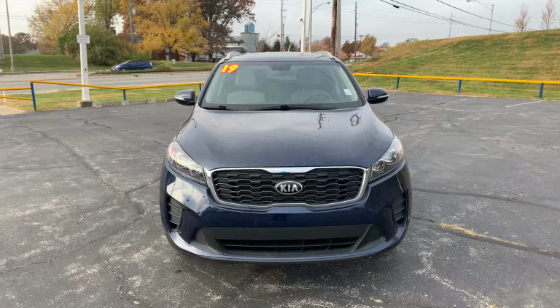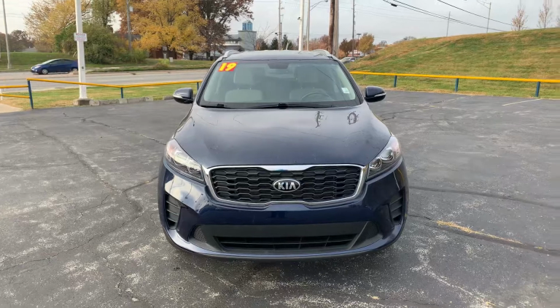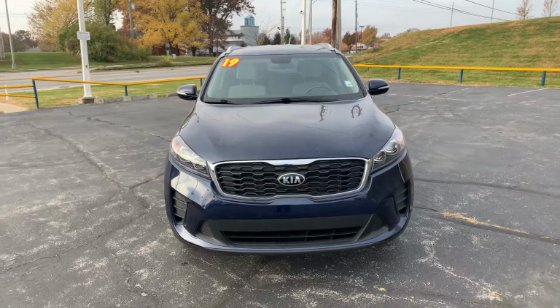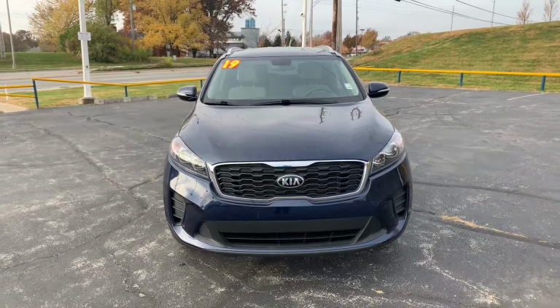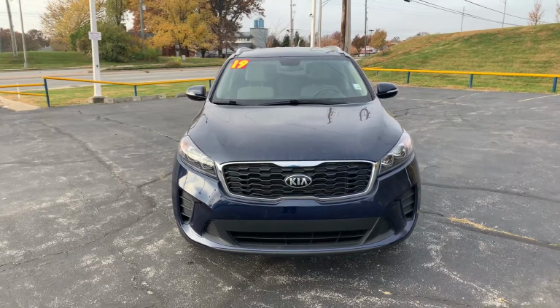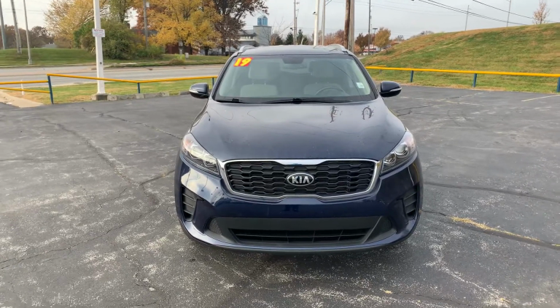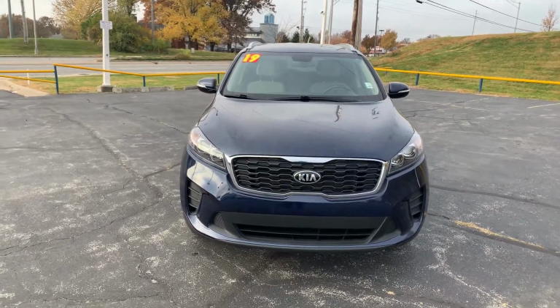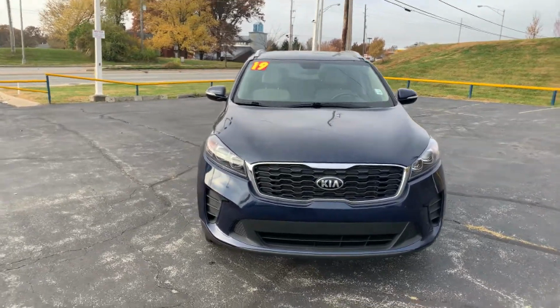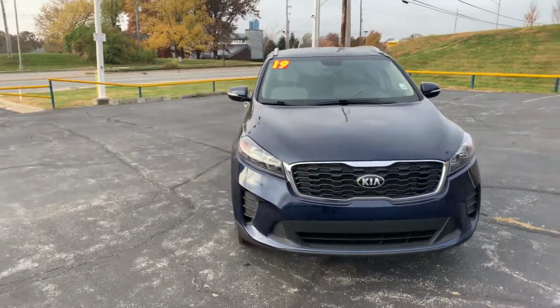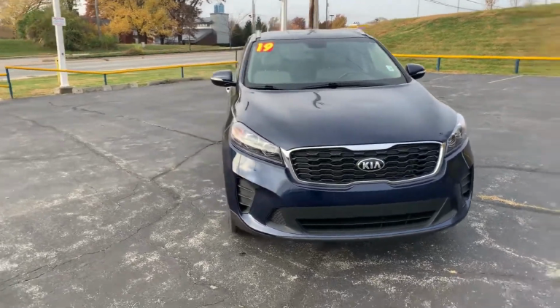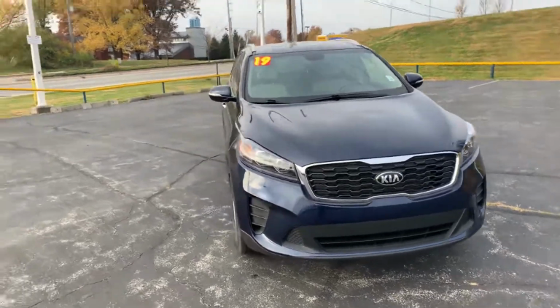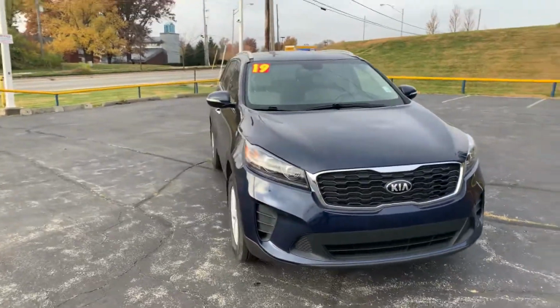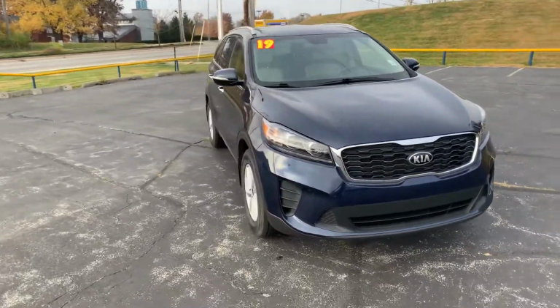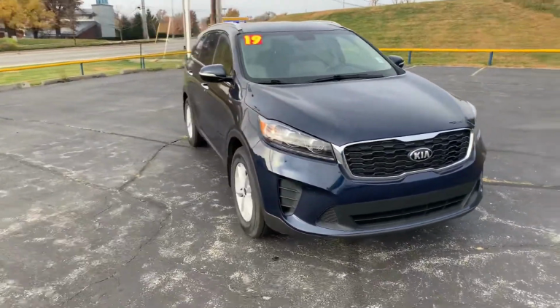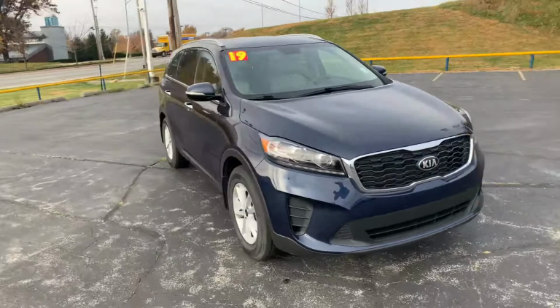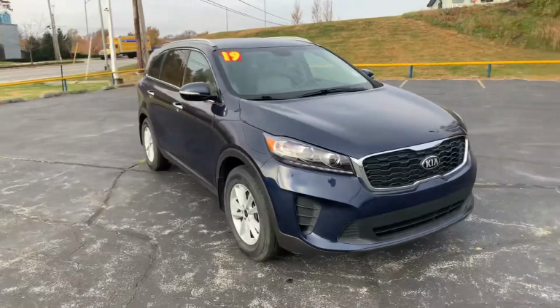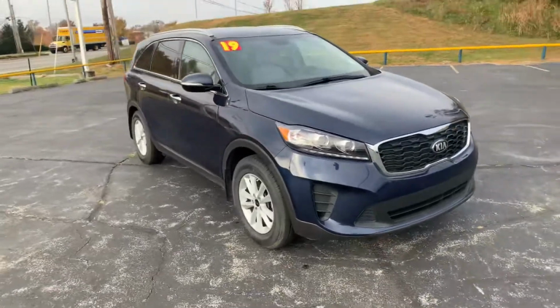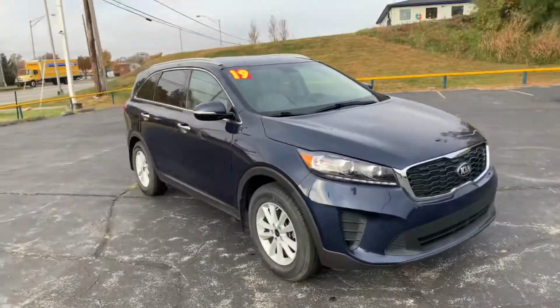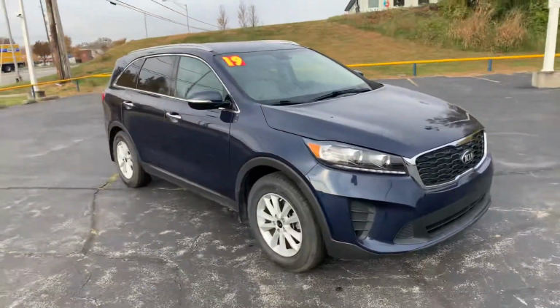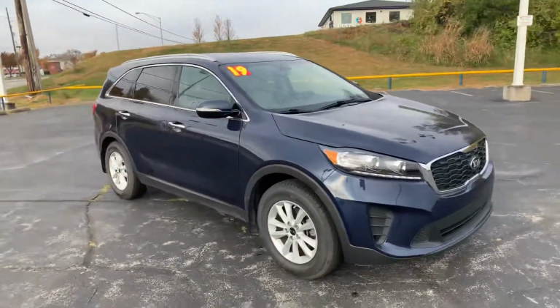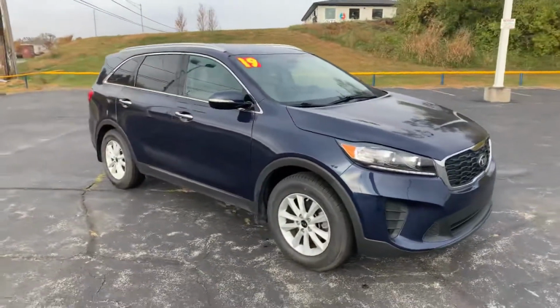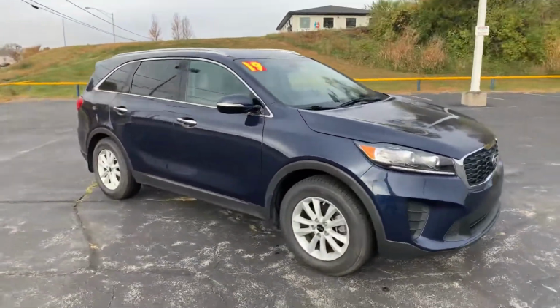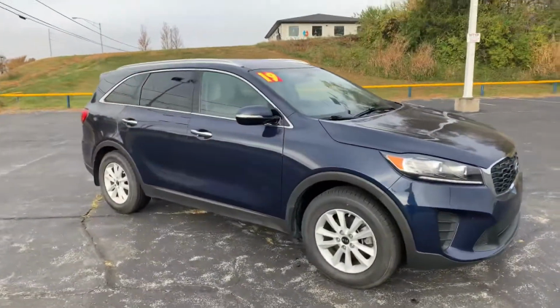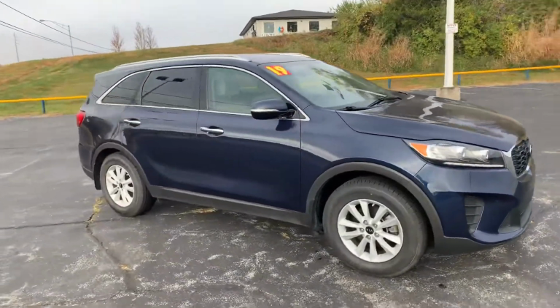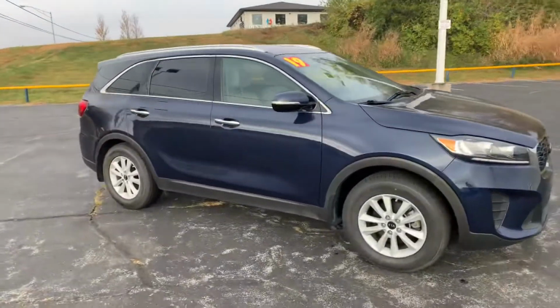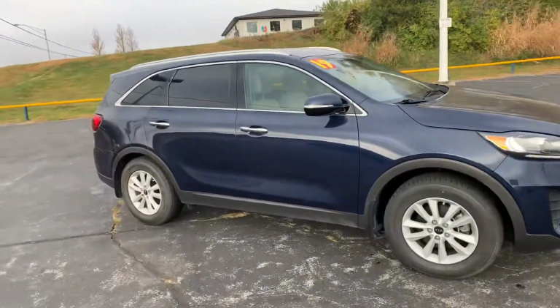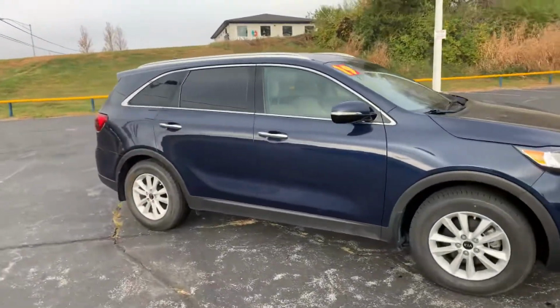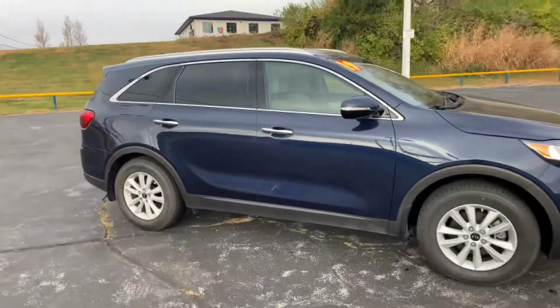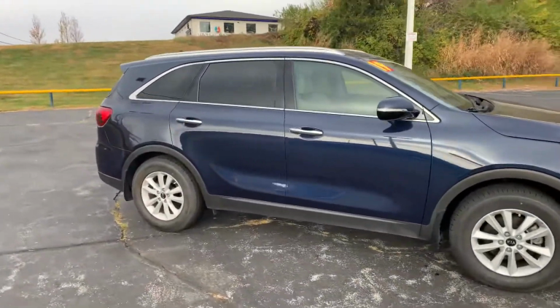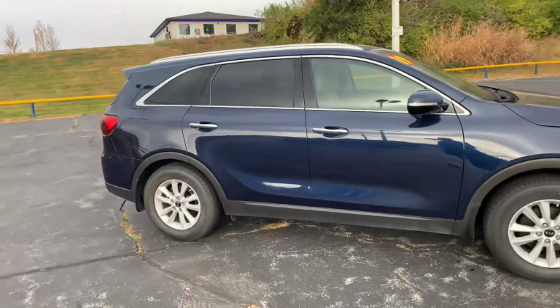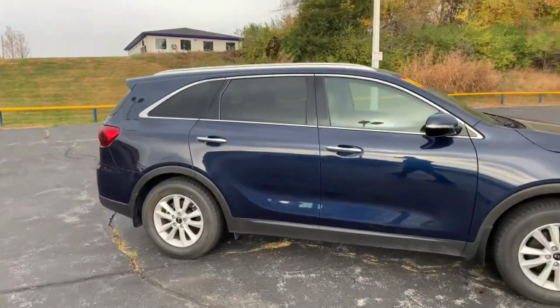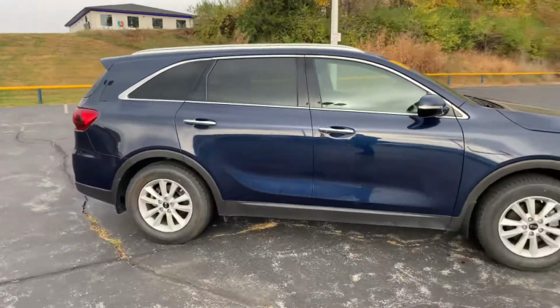Good morning, this is Devin over here at Premier Pre-Owned. I just wanted to take a minute today to show off my 2019 Kia Sorento. As you can see, this car is in pretty good condition.